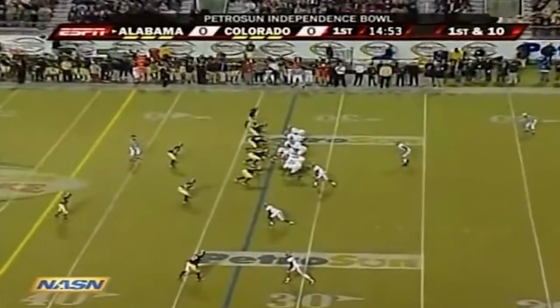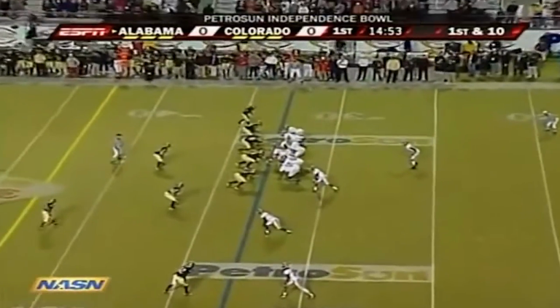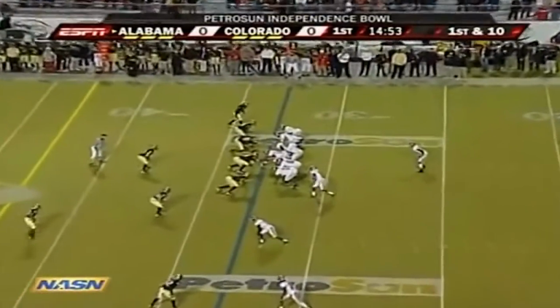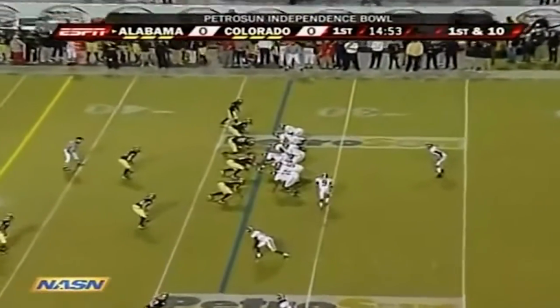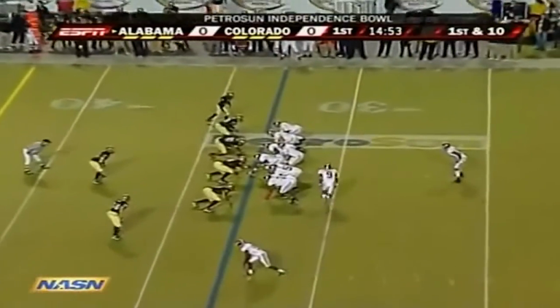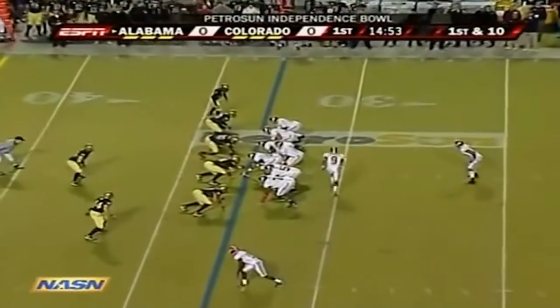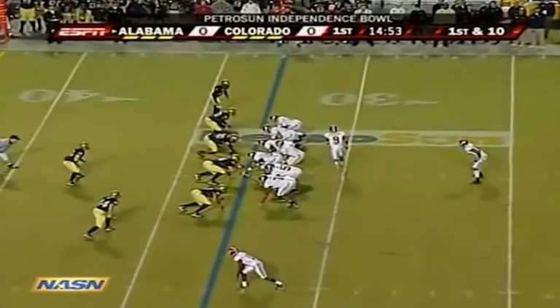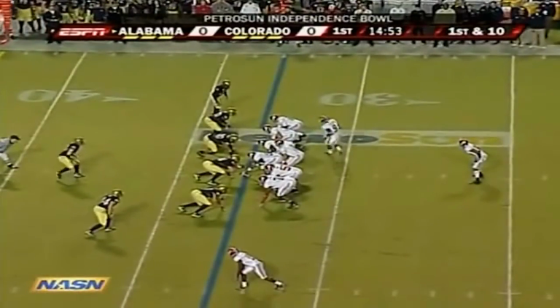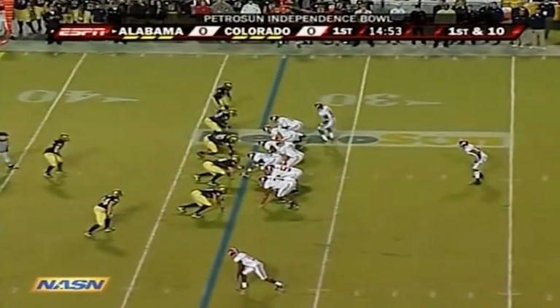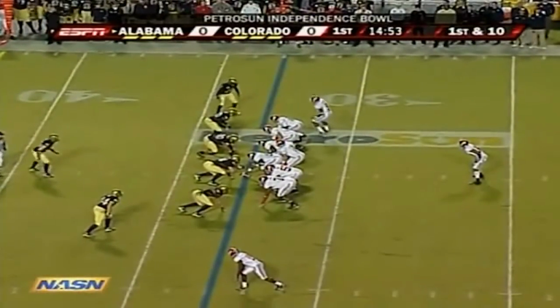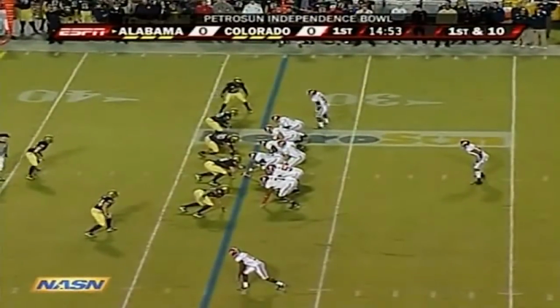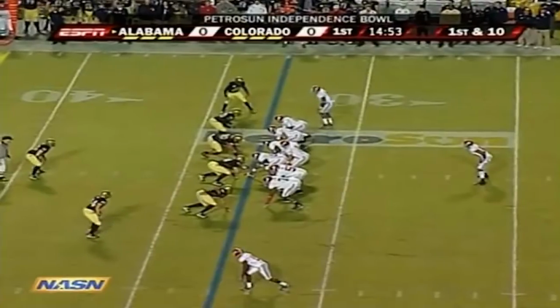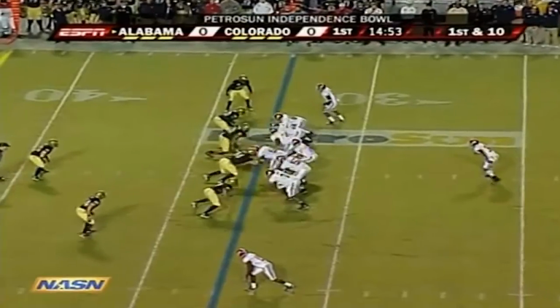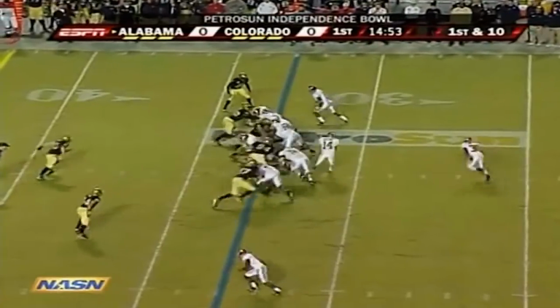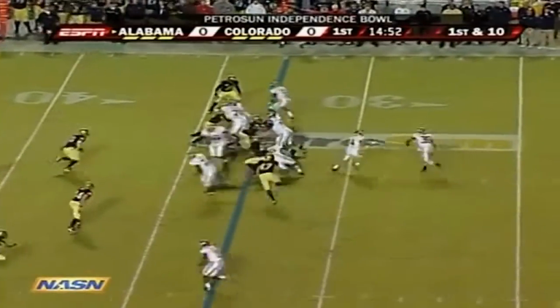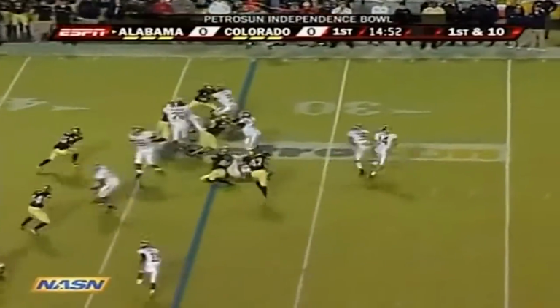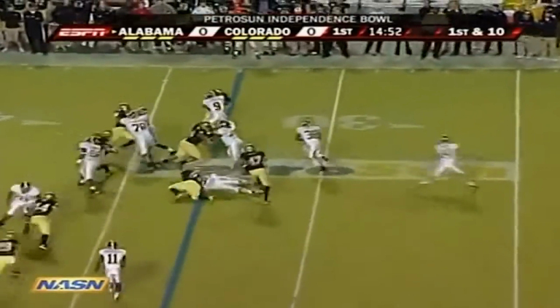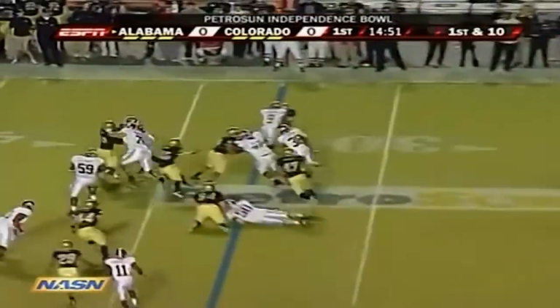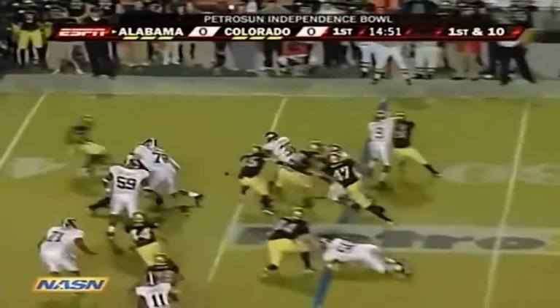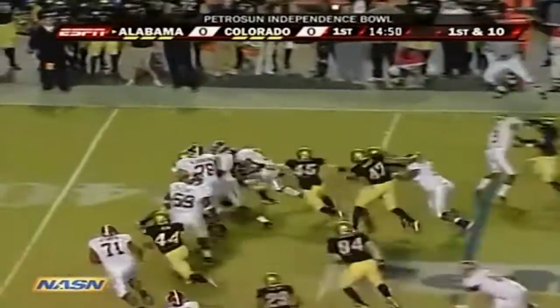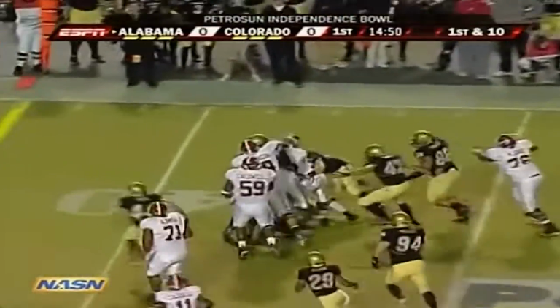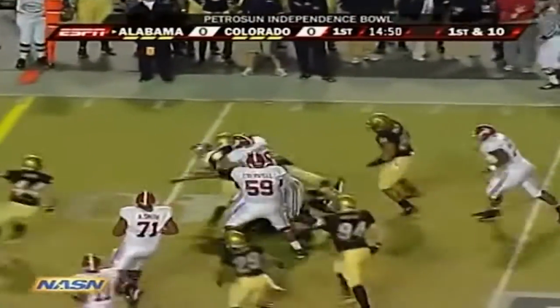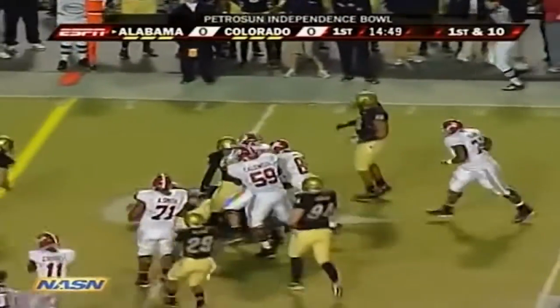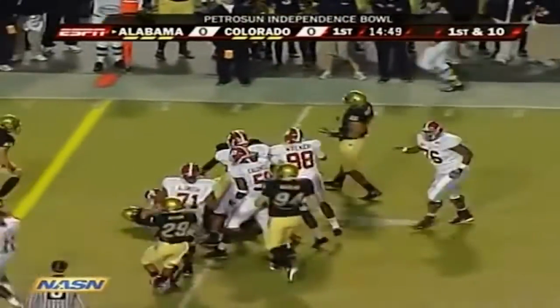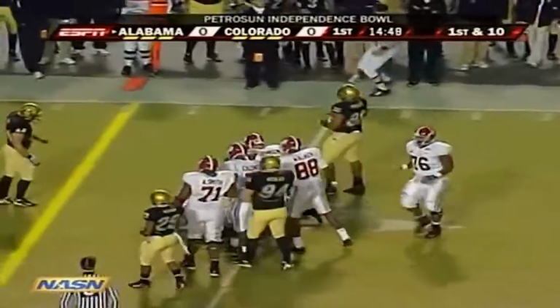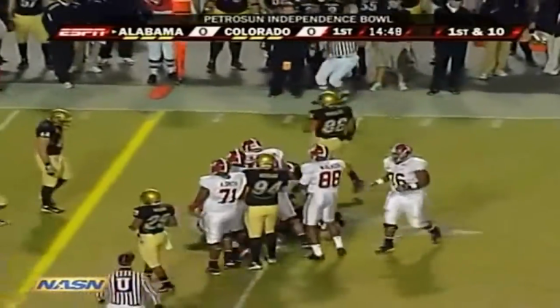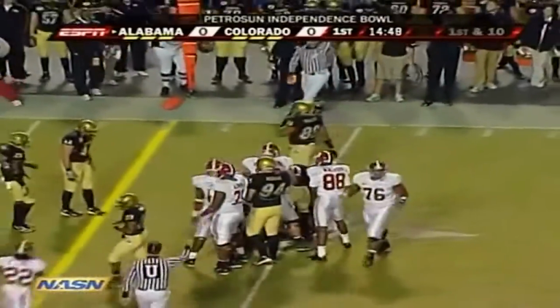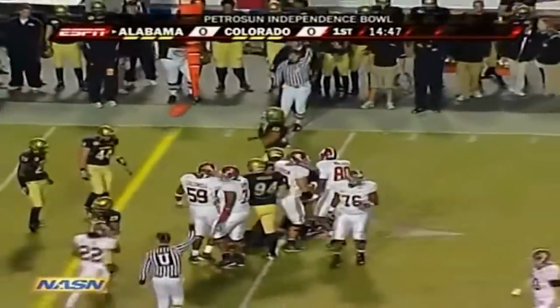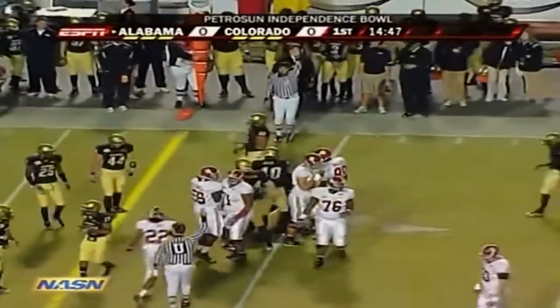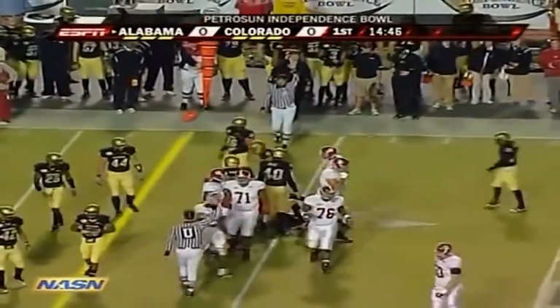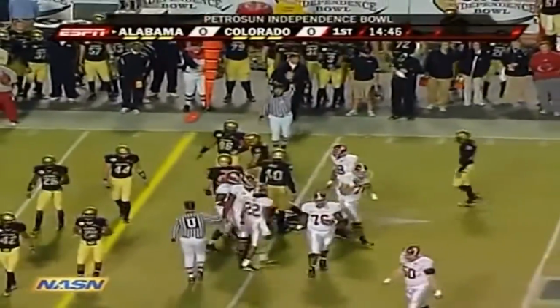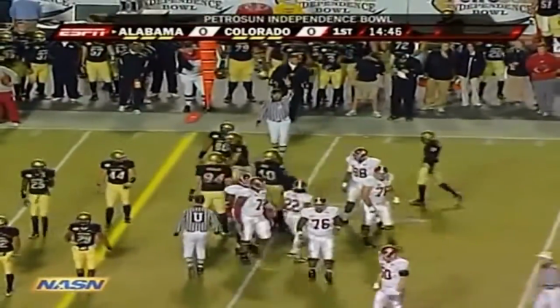First down and ten for the Crimson Tide. Glenn Coffey in at tailback. Here's Coffey trying the right side — finds a nice seam, got about seven yards.